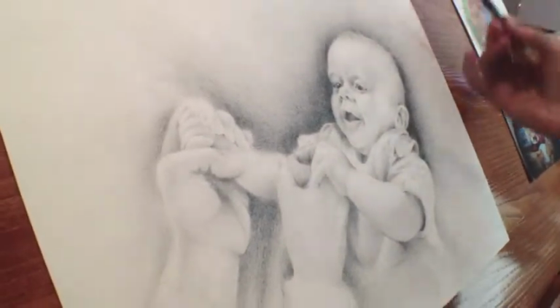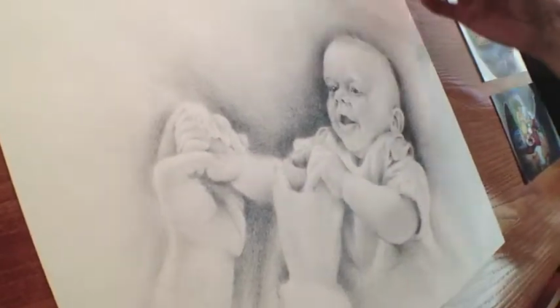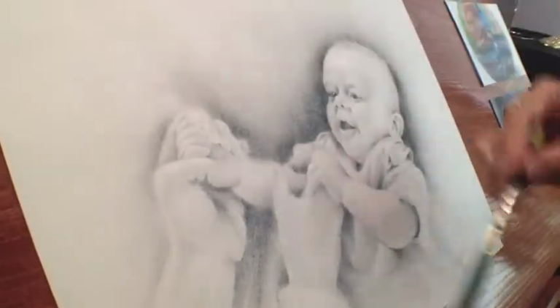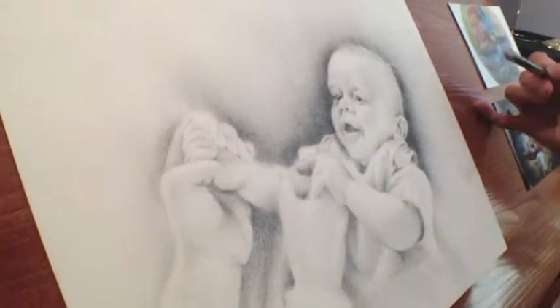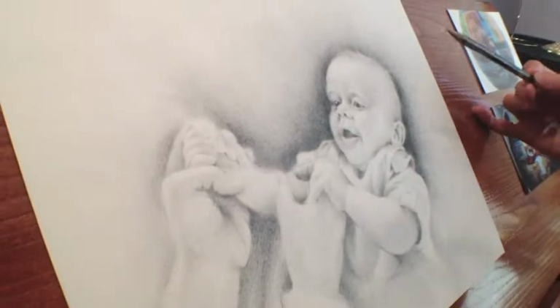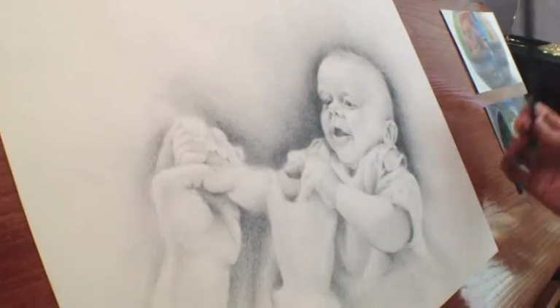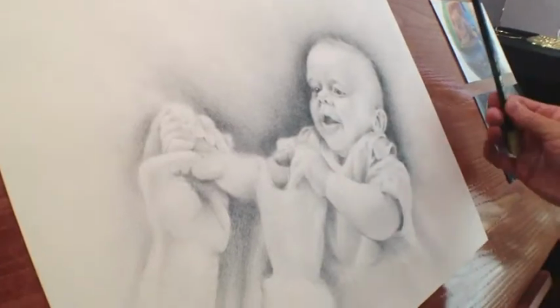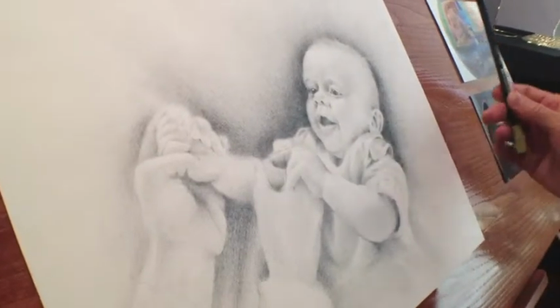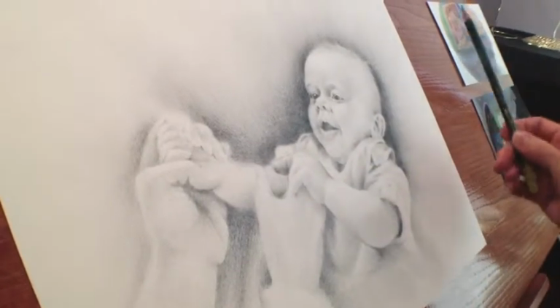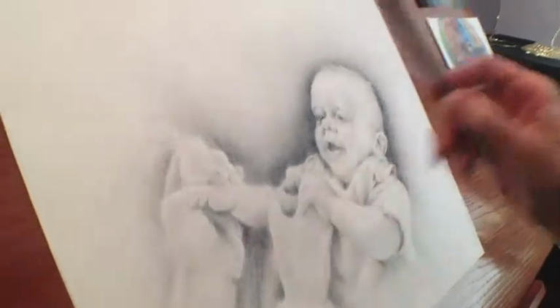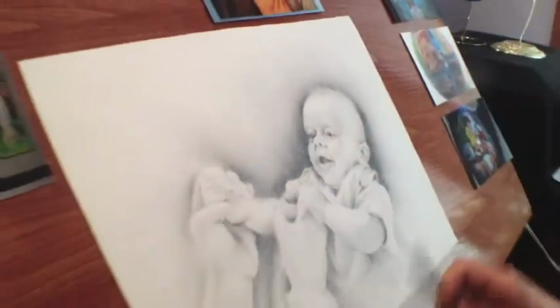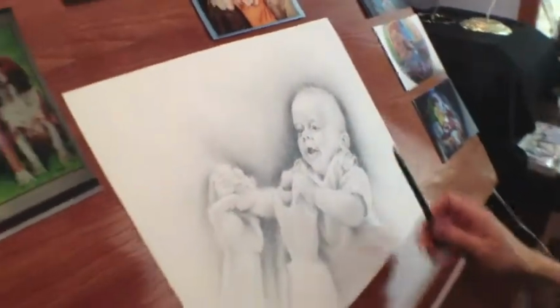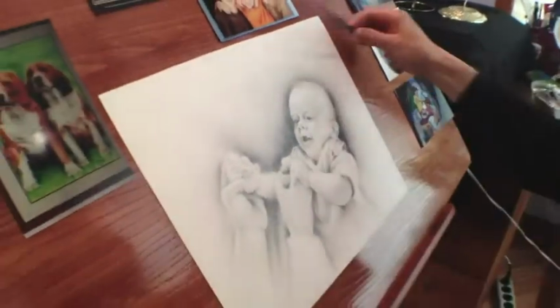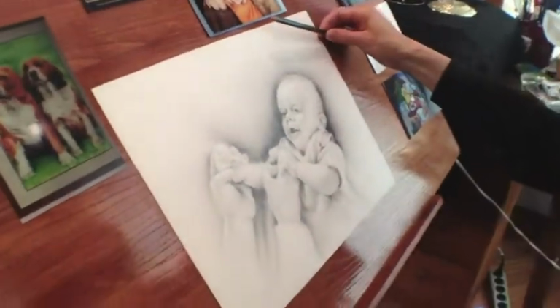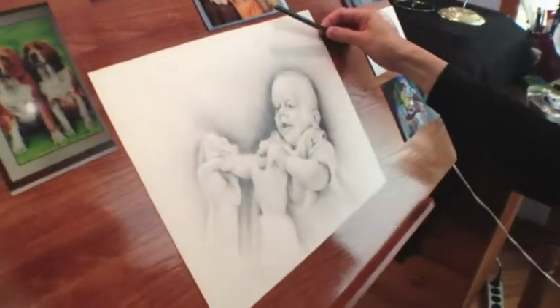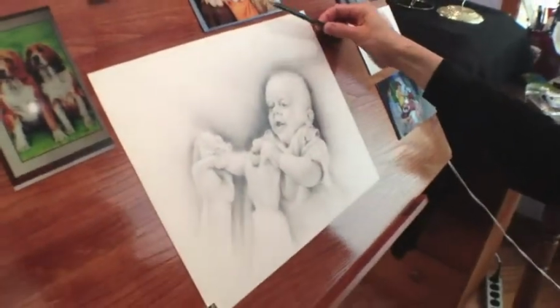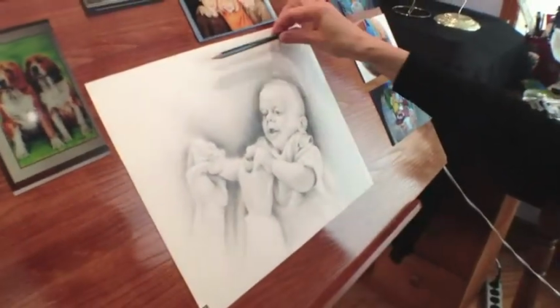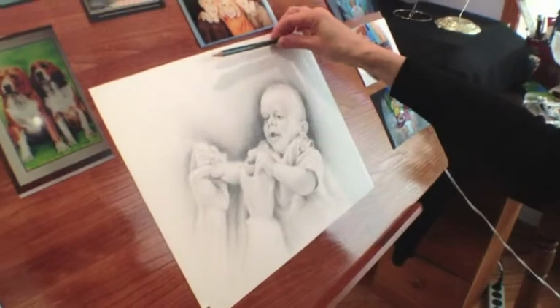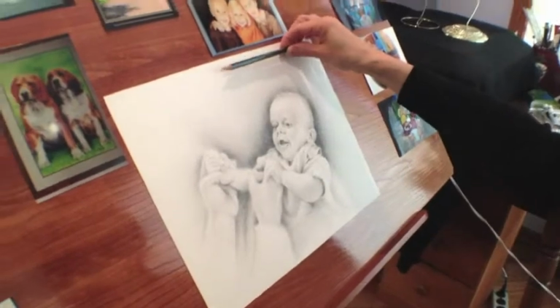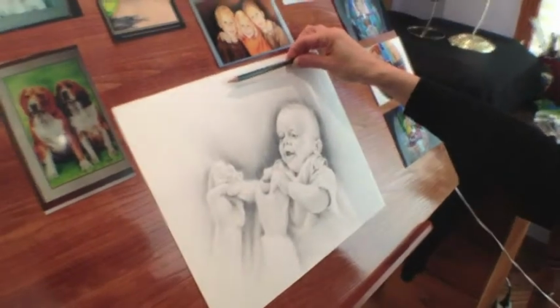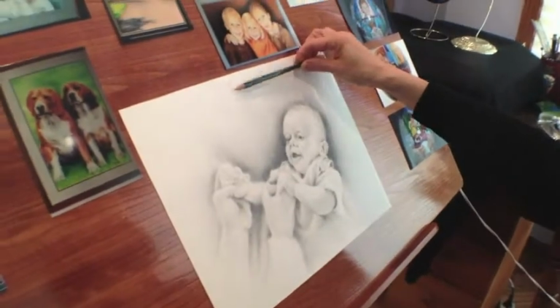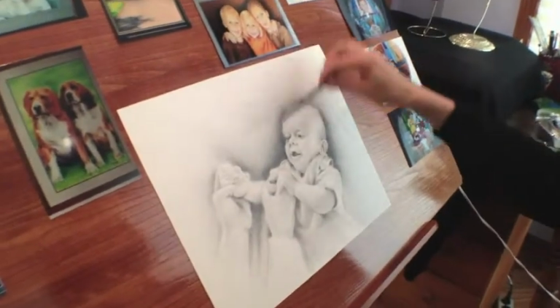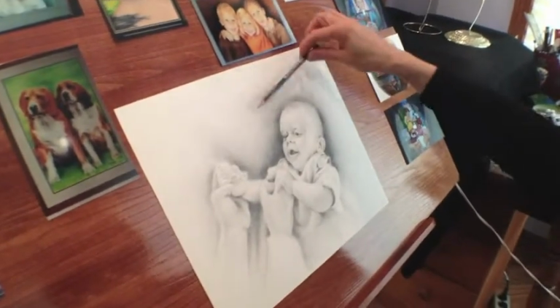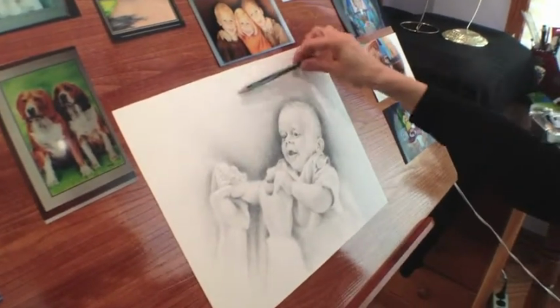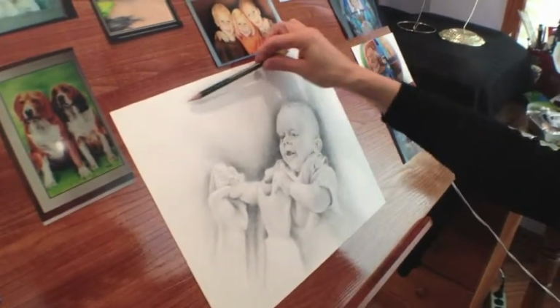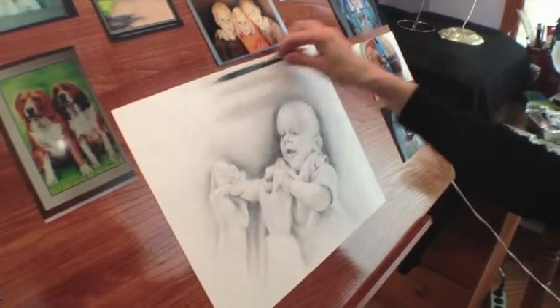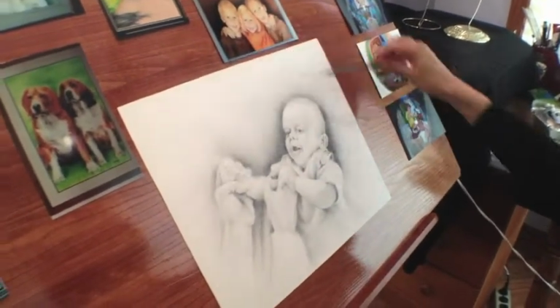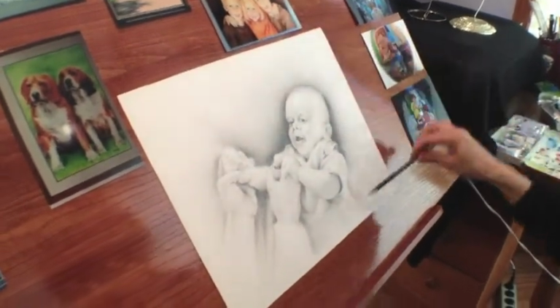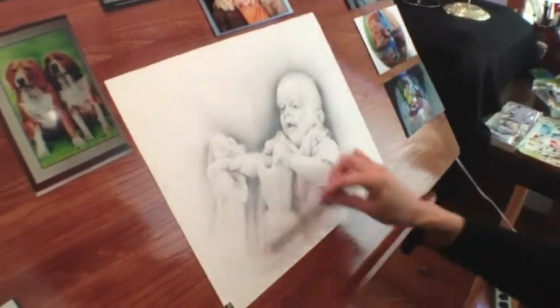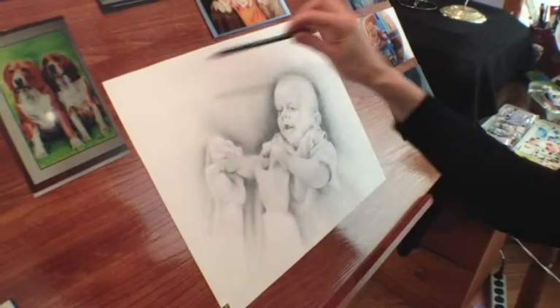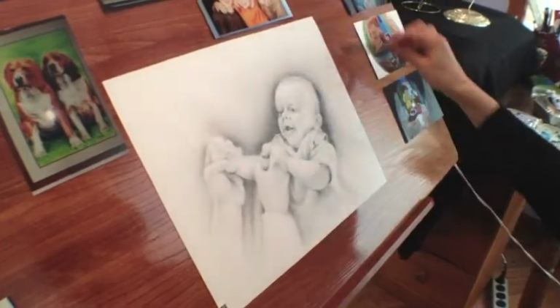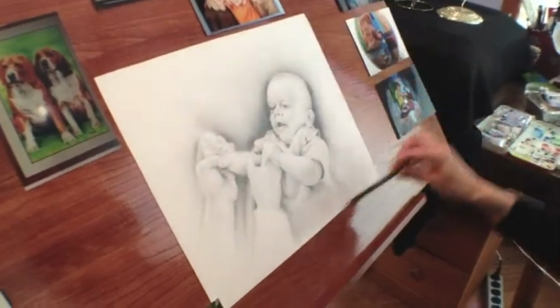And because it's an infant, I'm really concerned with the background here. And when I get done with this, I will get it matted so that there's a little bit of light around the frame of it.